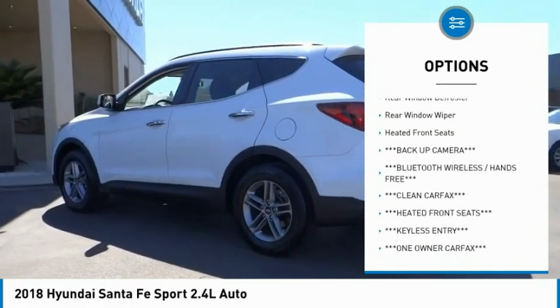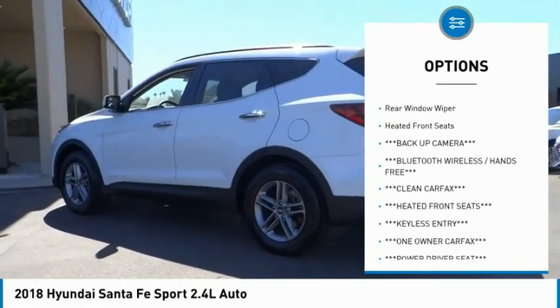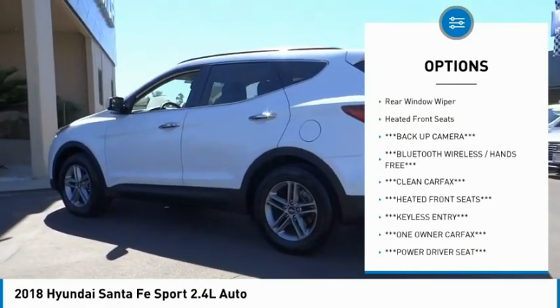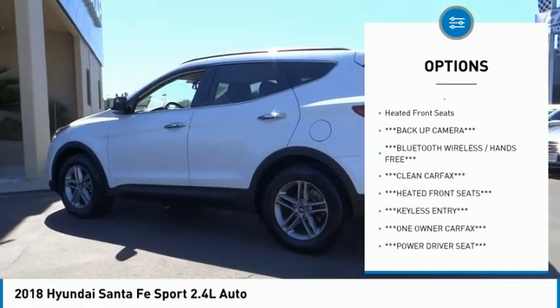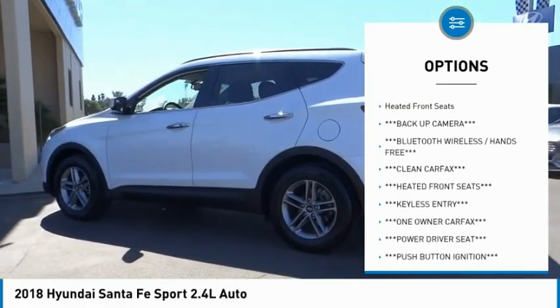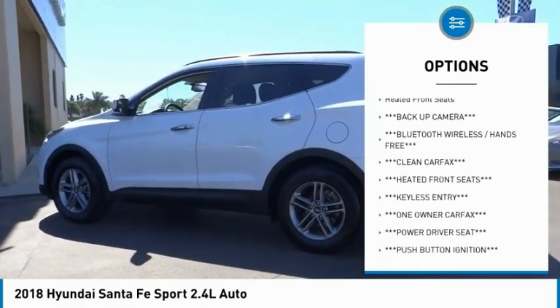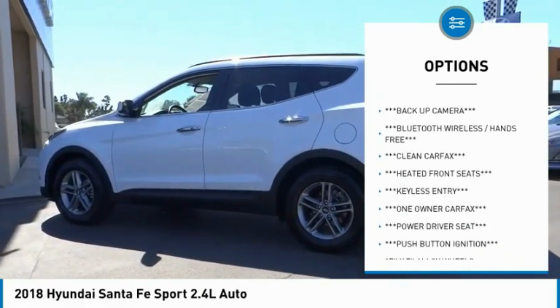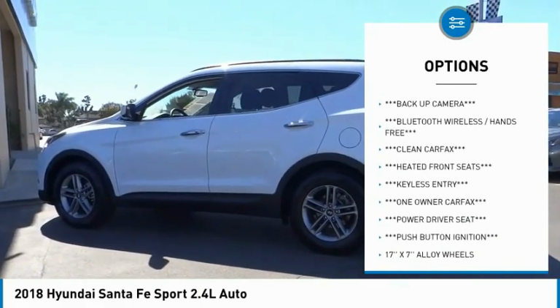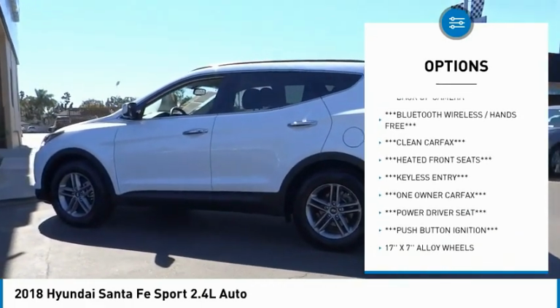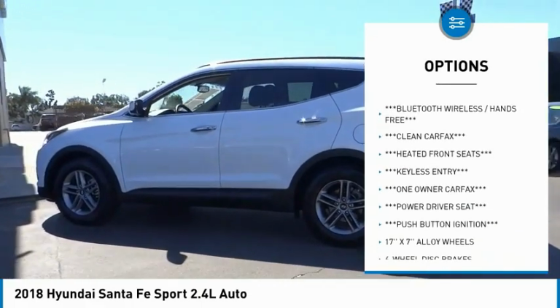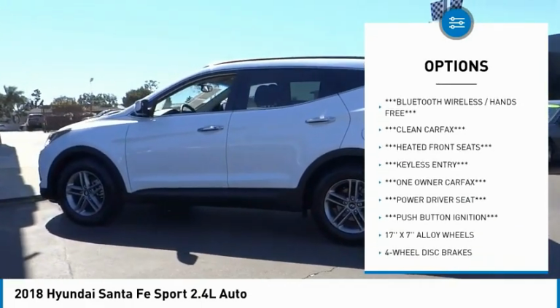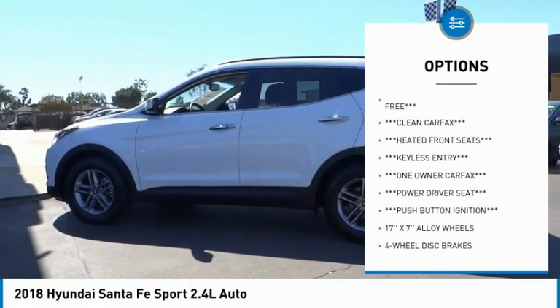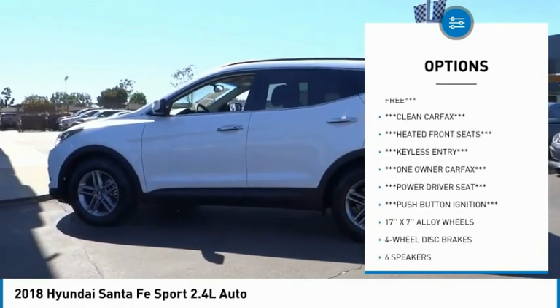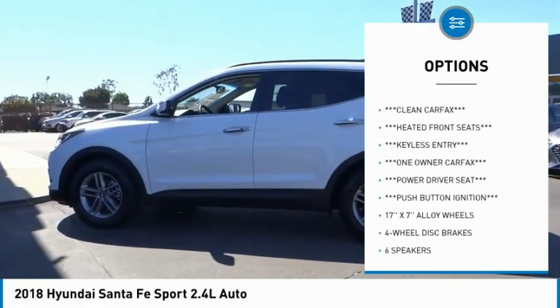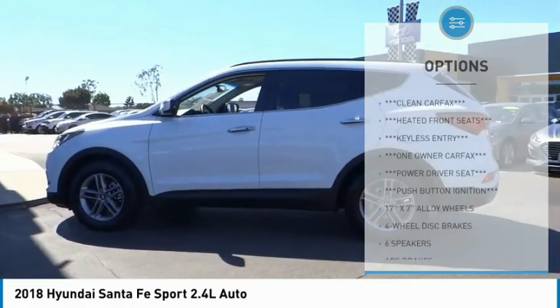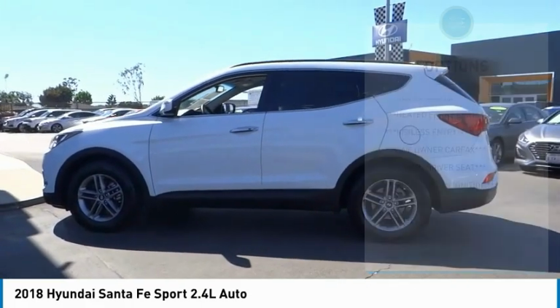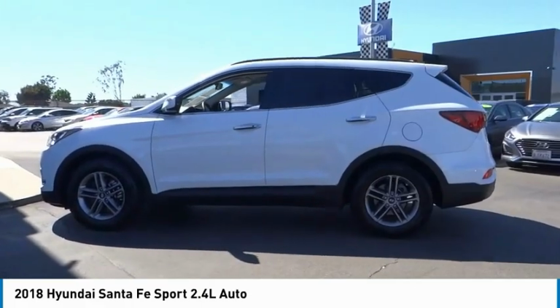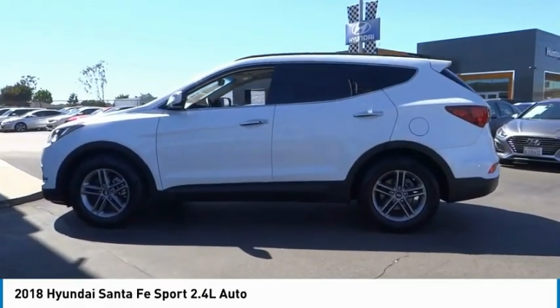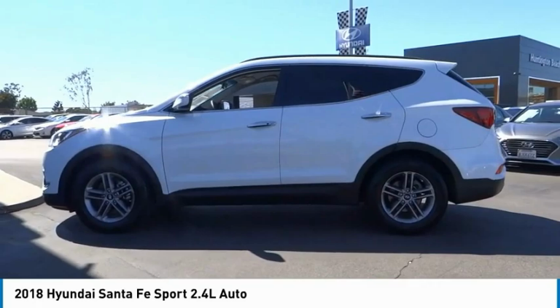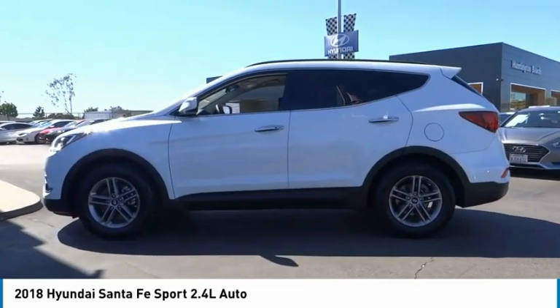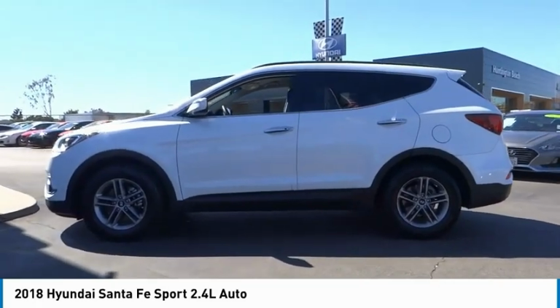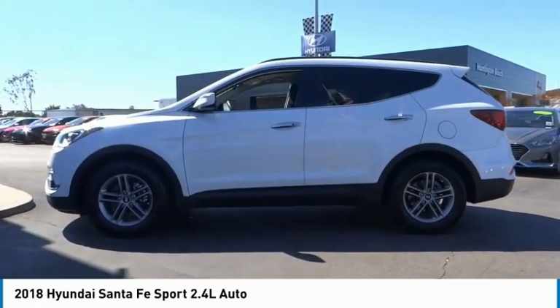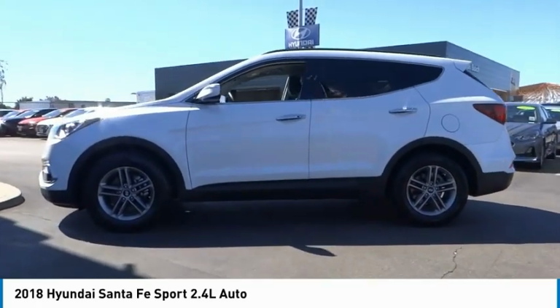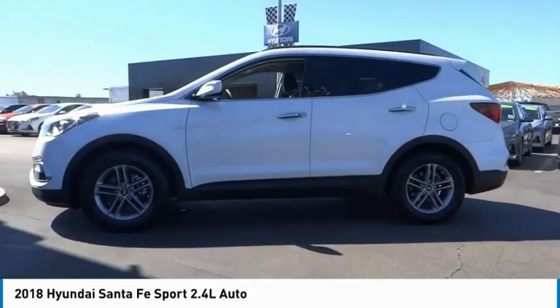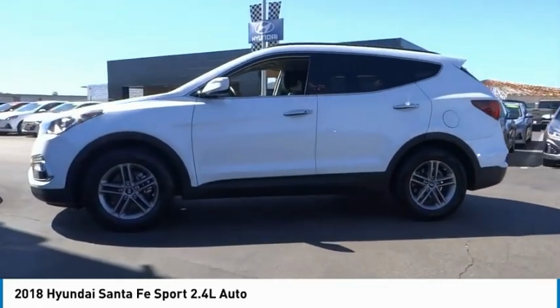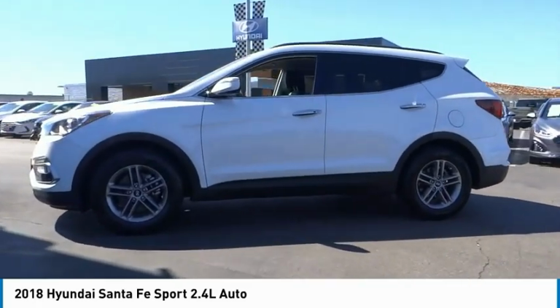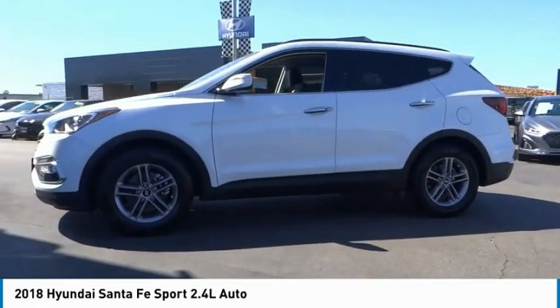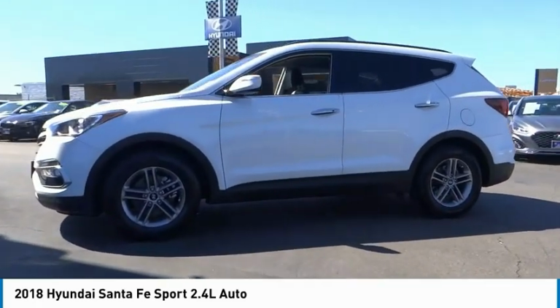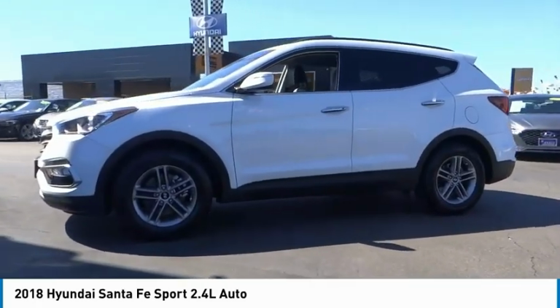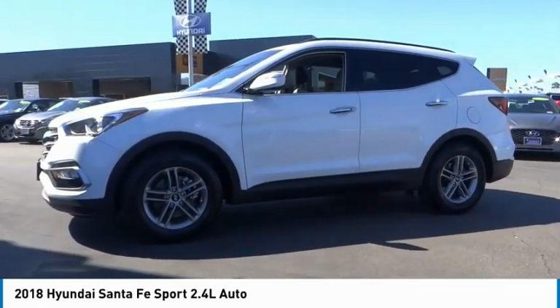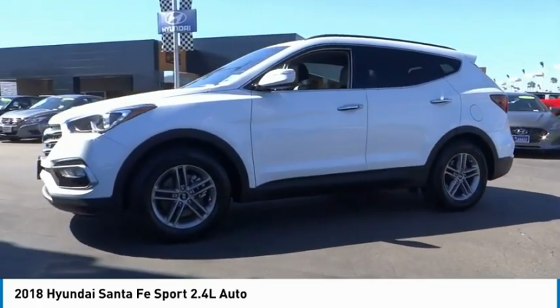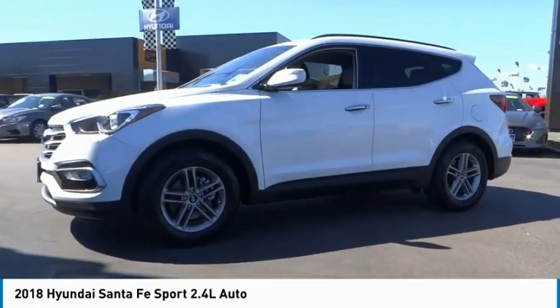Remote keyless entry, four-wheel disc brakes, speed control, rear window defroster, rear window wiper, heated front seats.